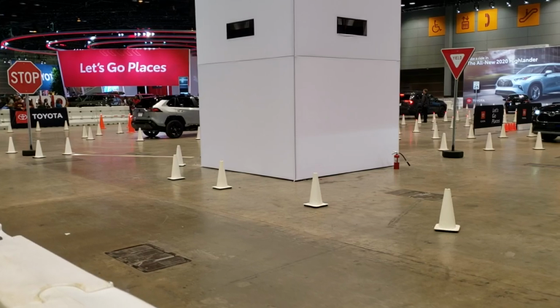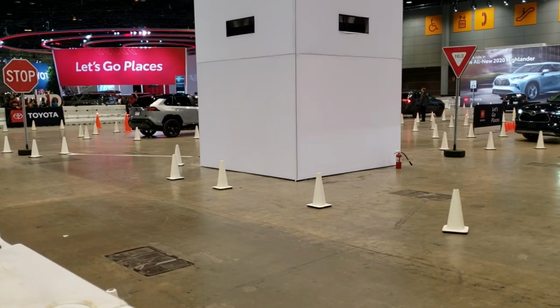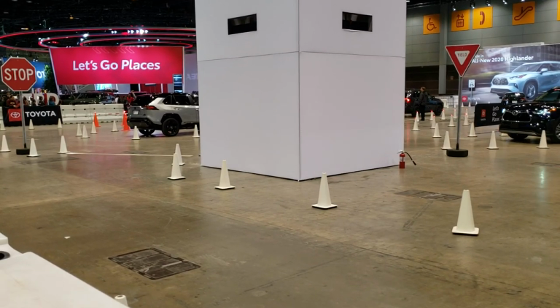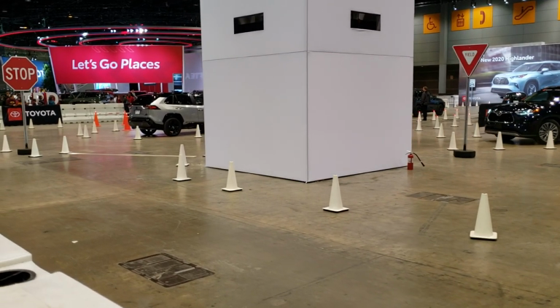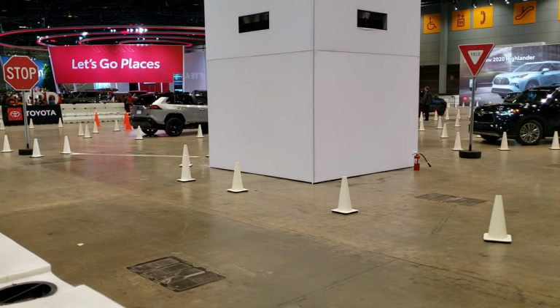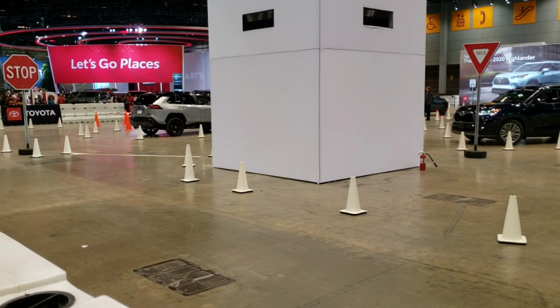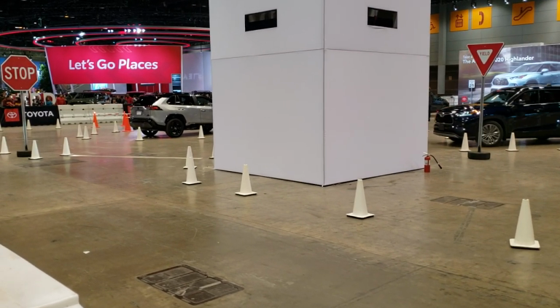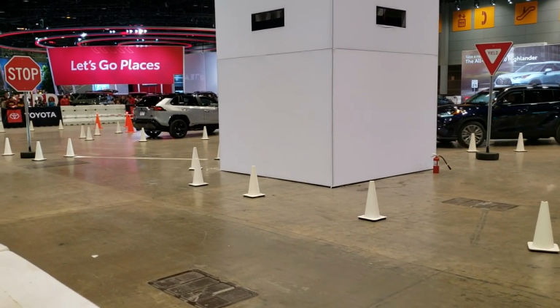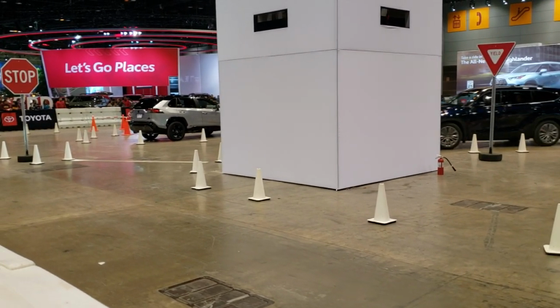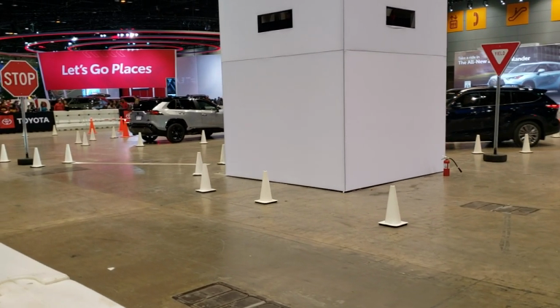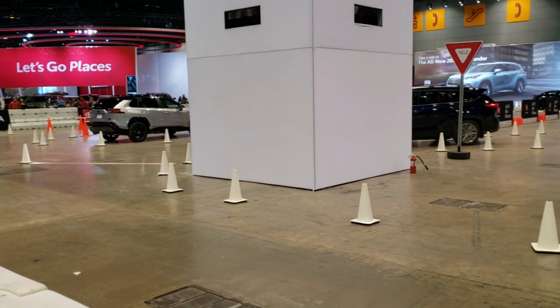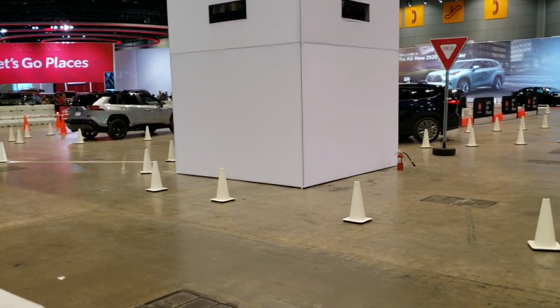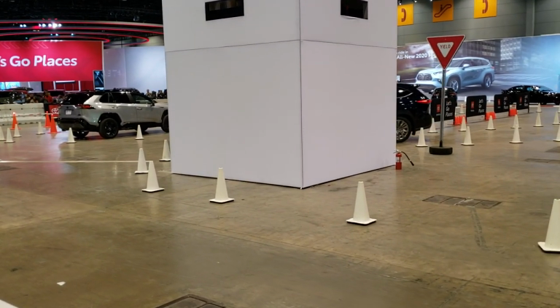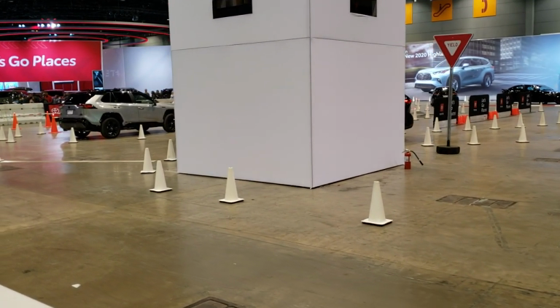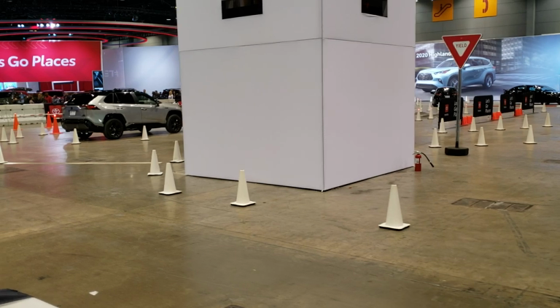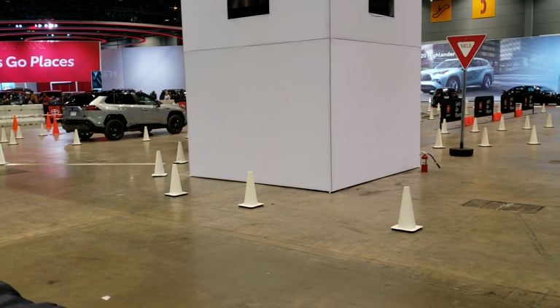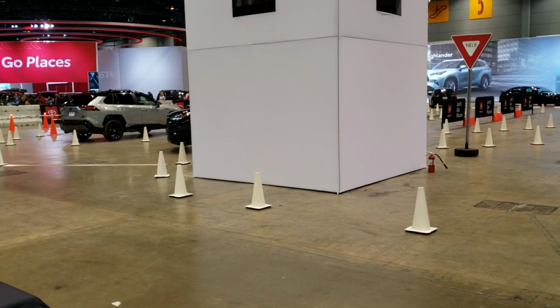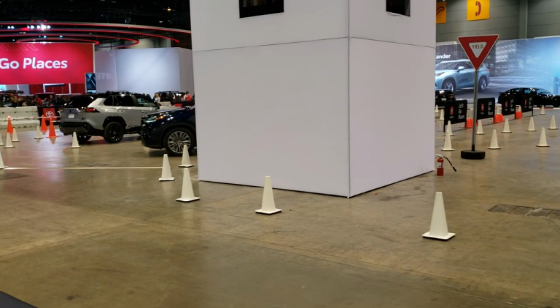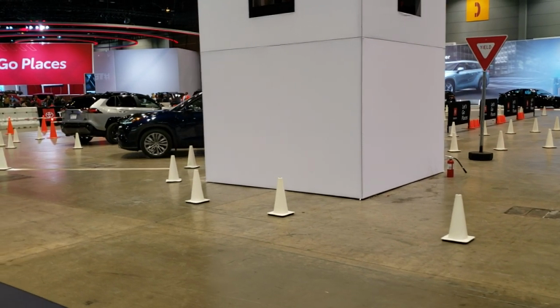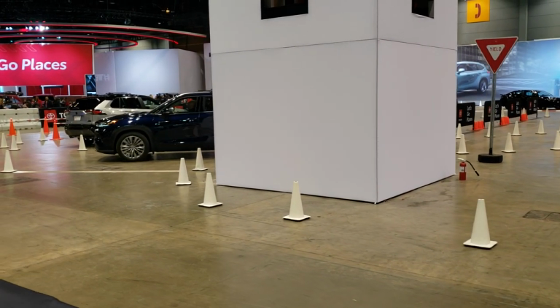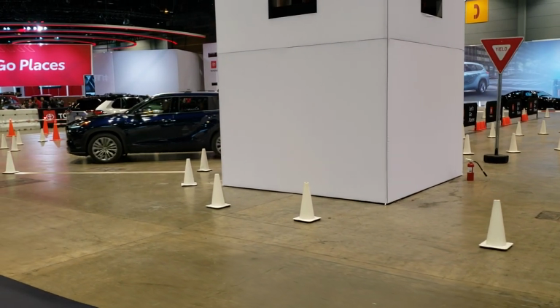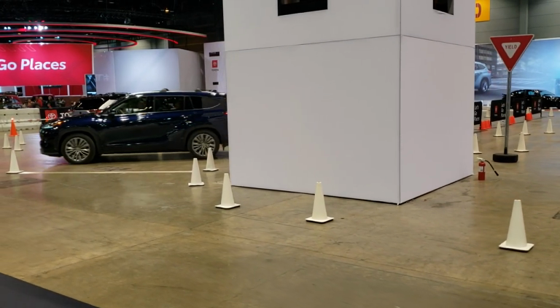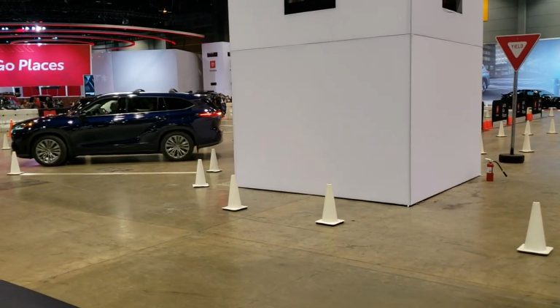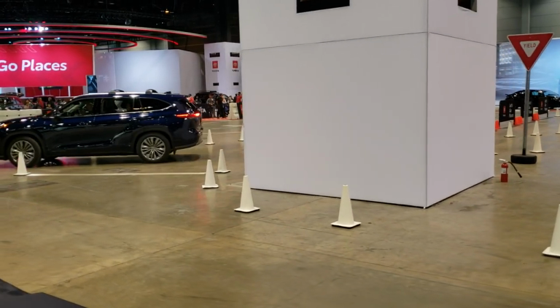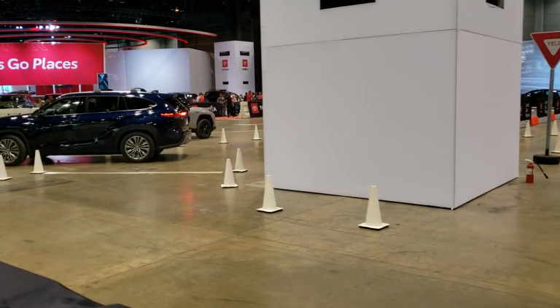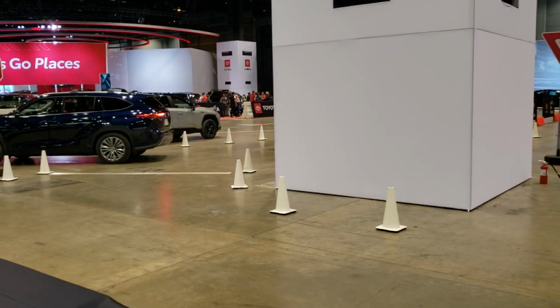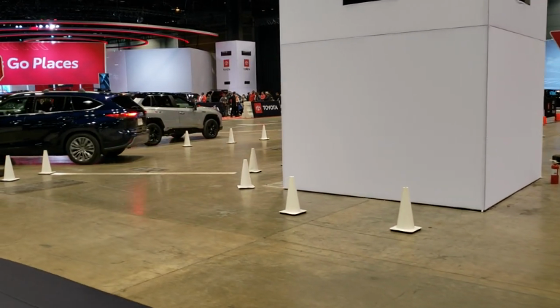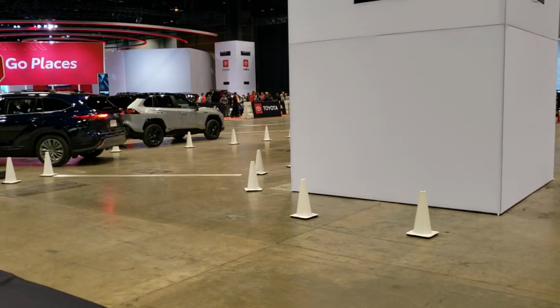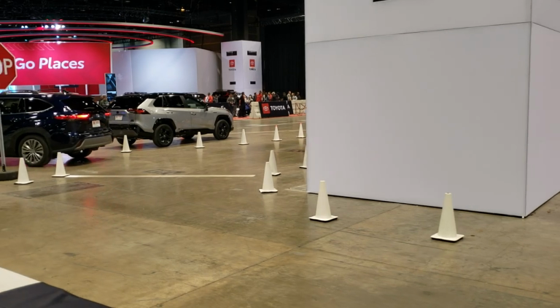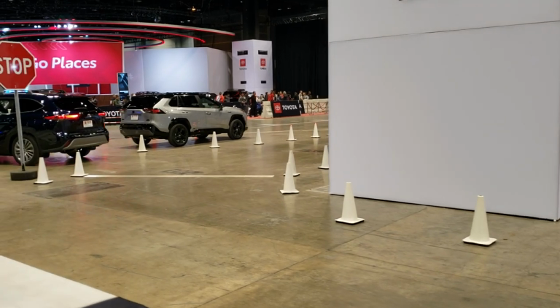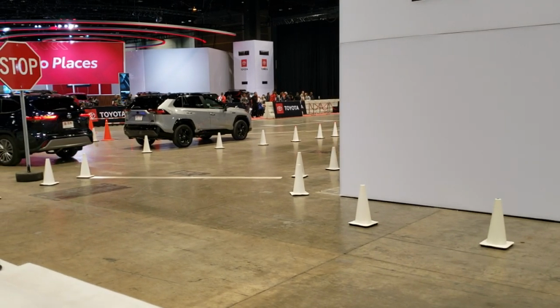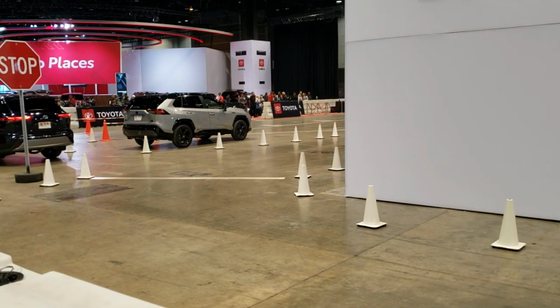This is Brett with Summit Auto at the 2020 Chicago Auto Show, just checking out some of the drive-arounds that they've got.